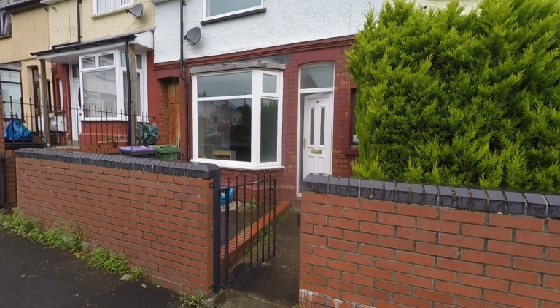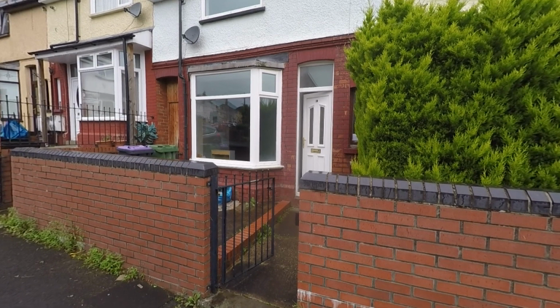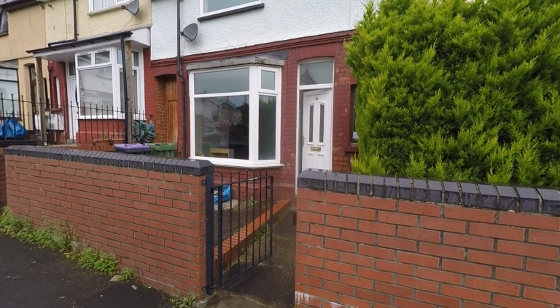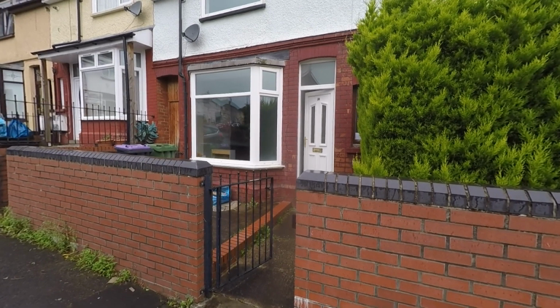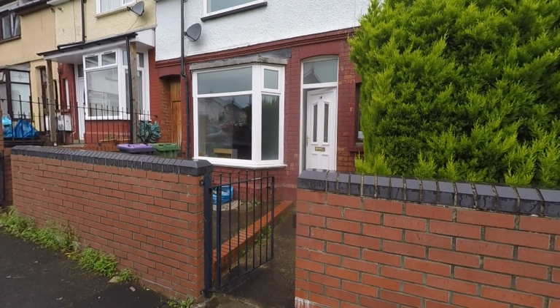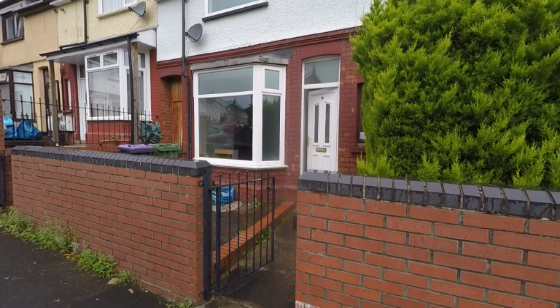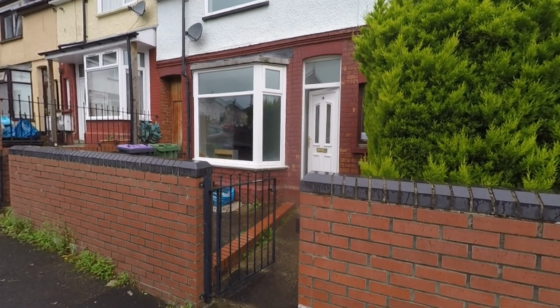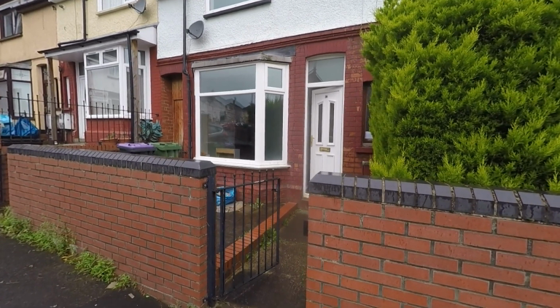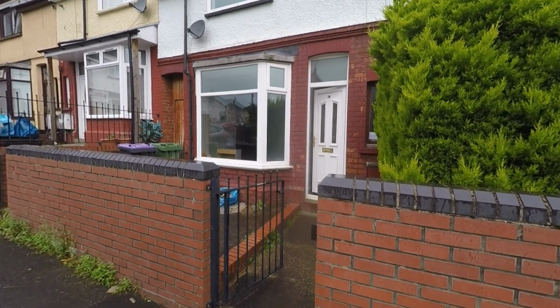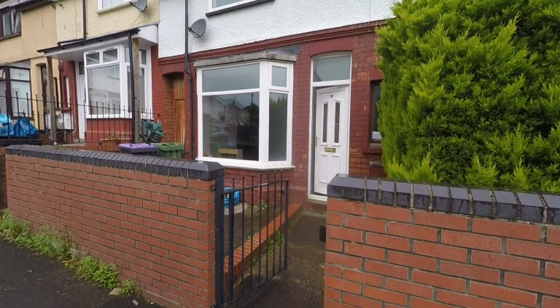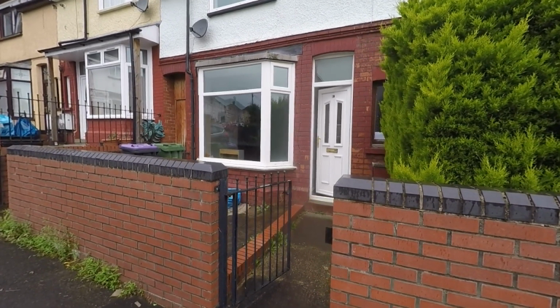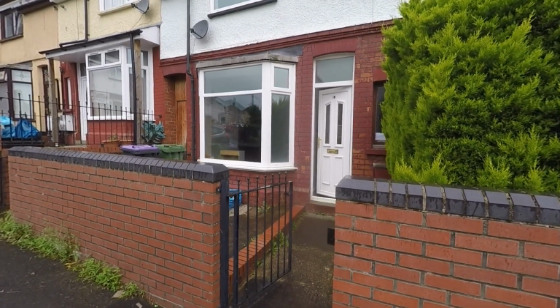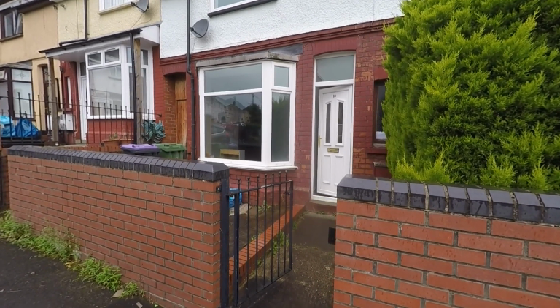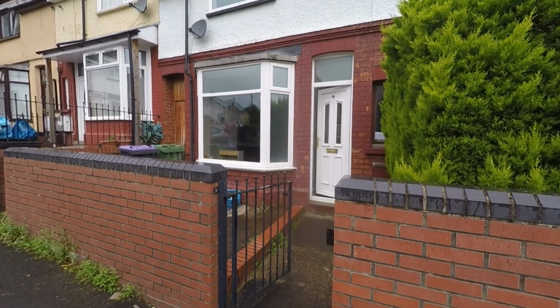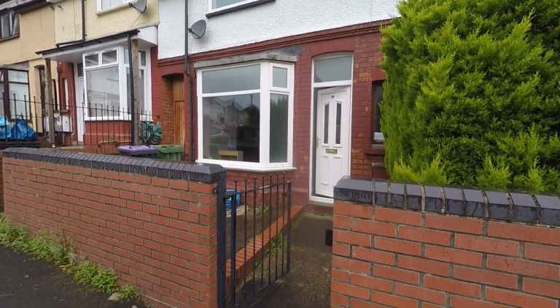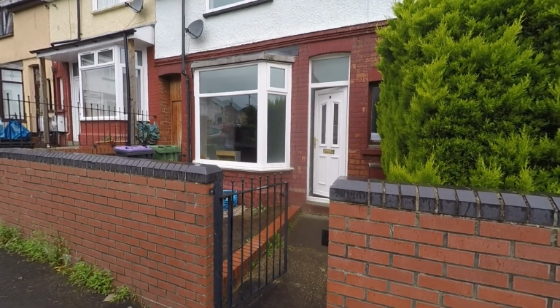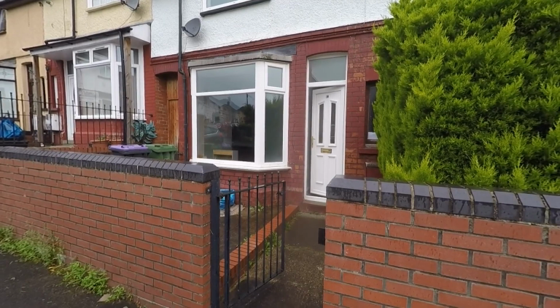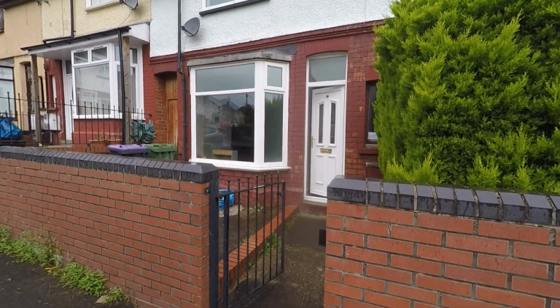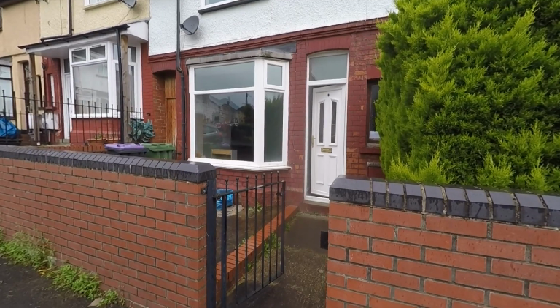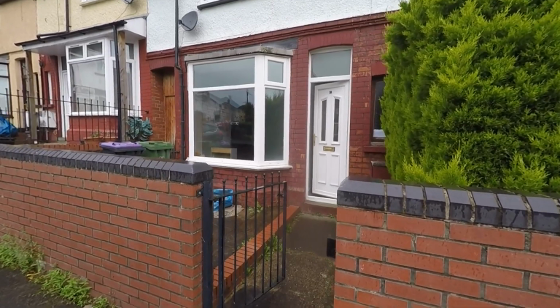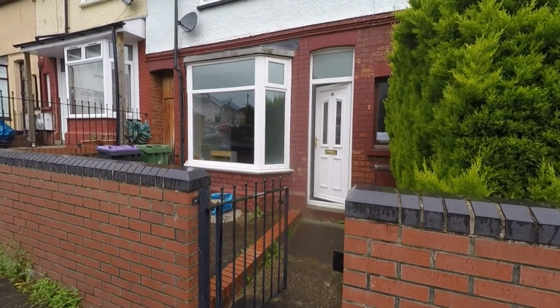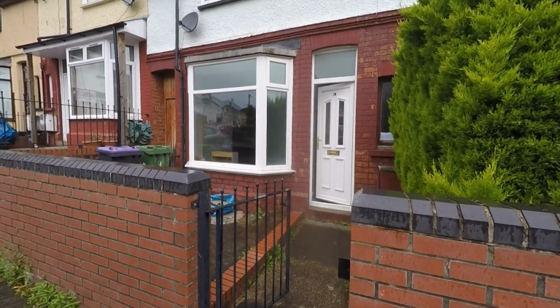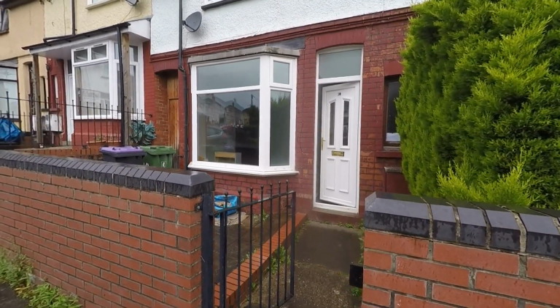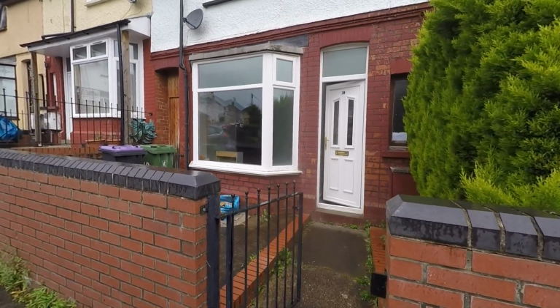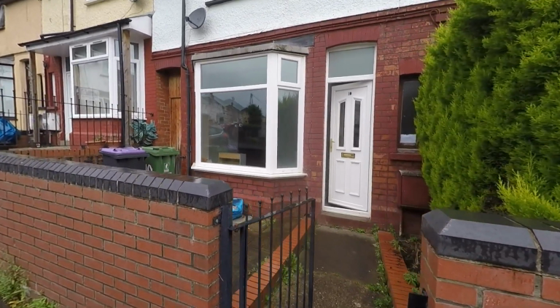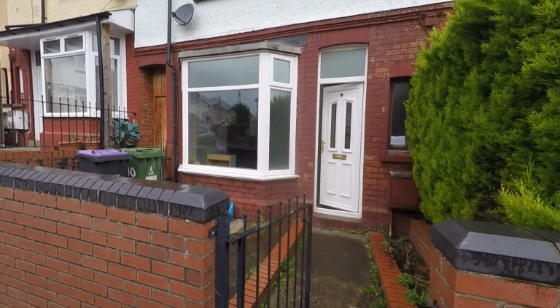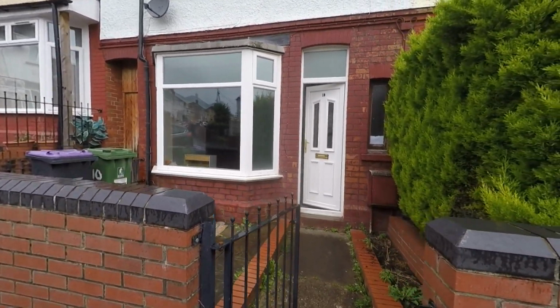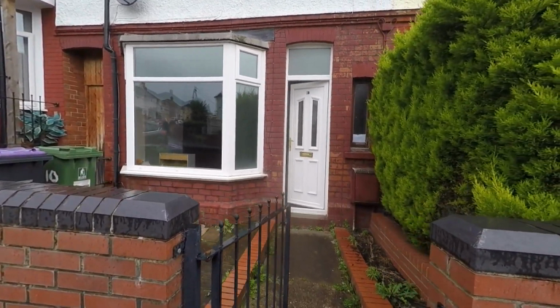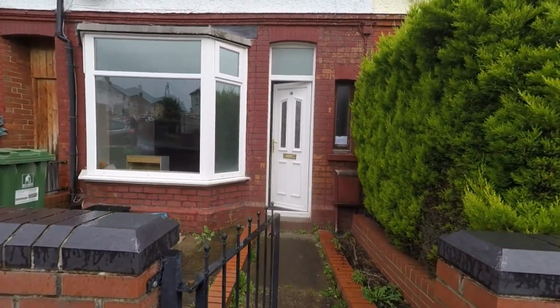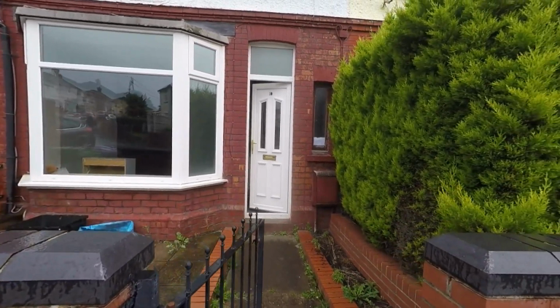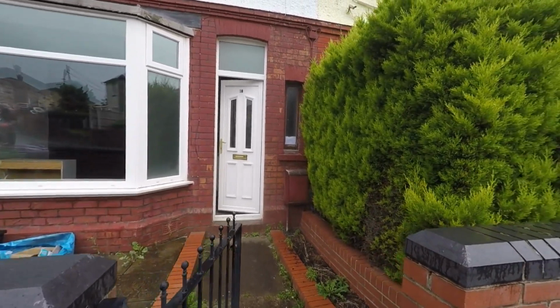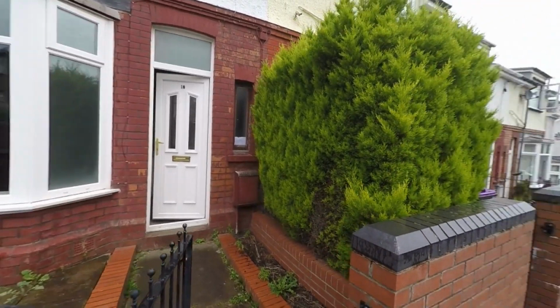Welcome to this video tour of this deceptively spacious three bedroom mid terraced family home, situated within a popular residential area and an extremely convenient location here within Pontypool.